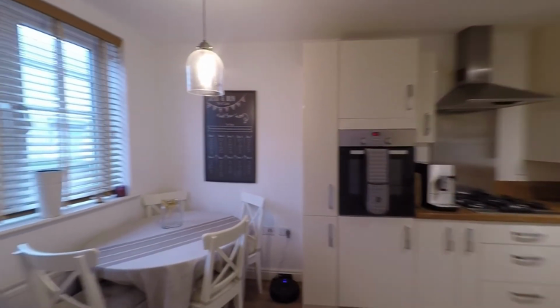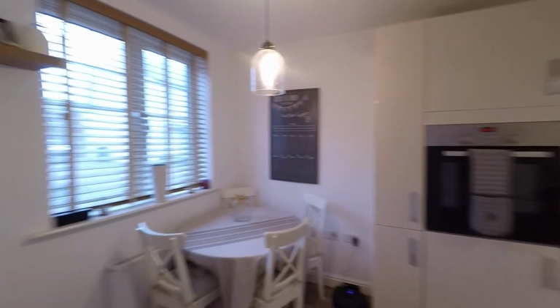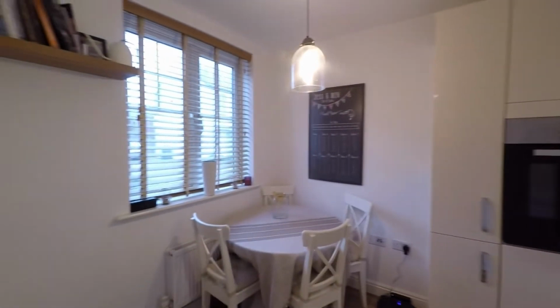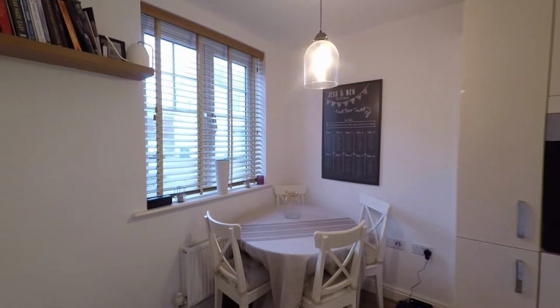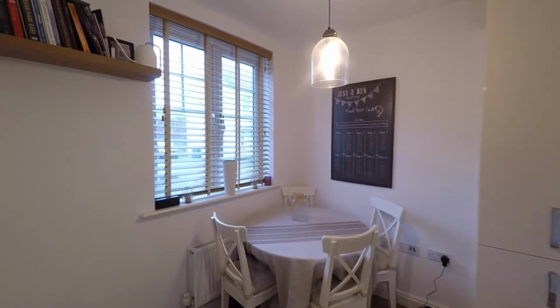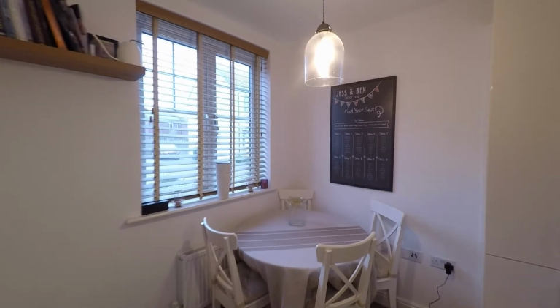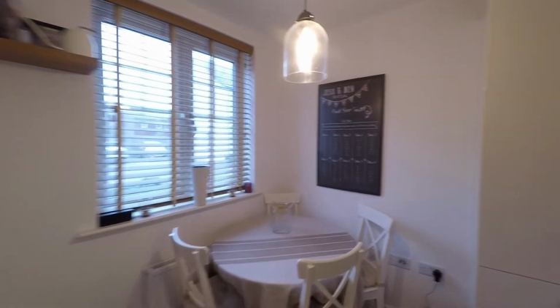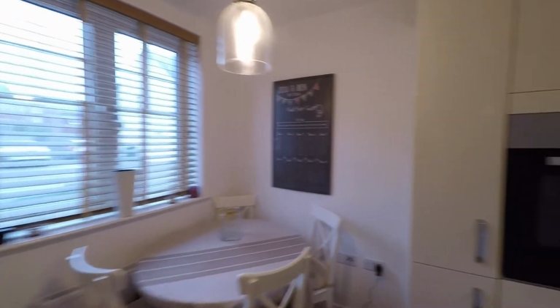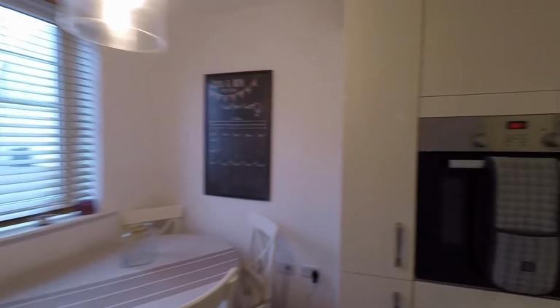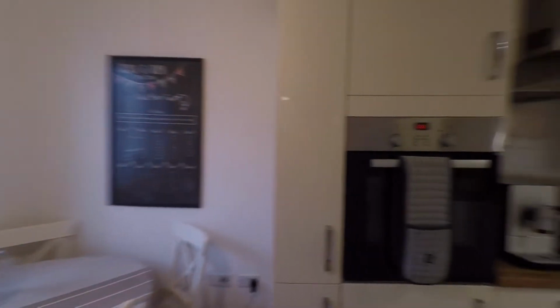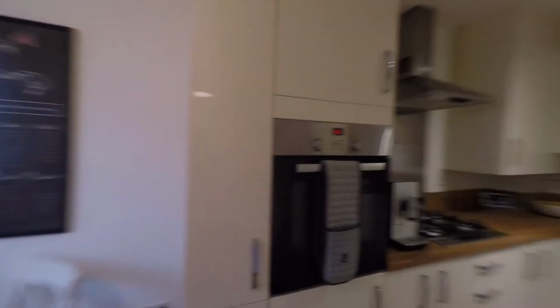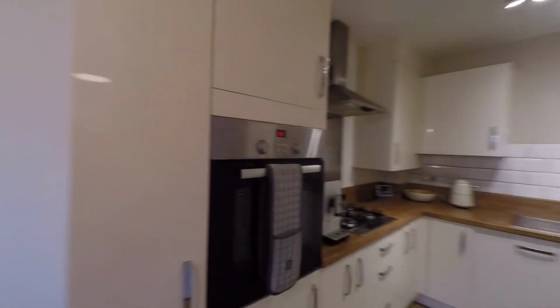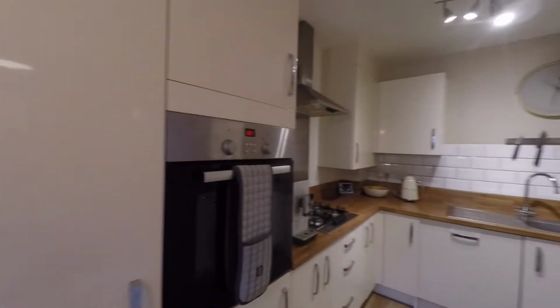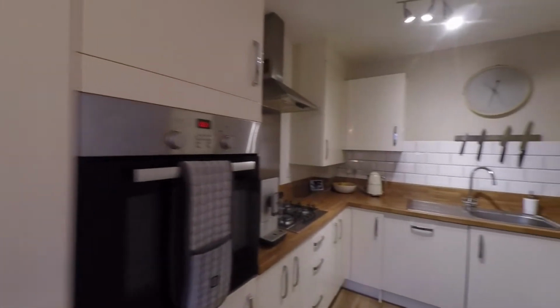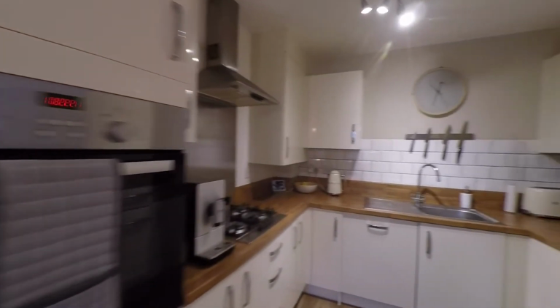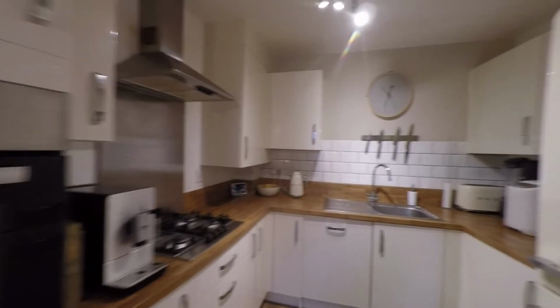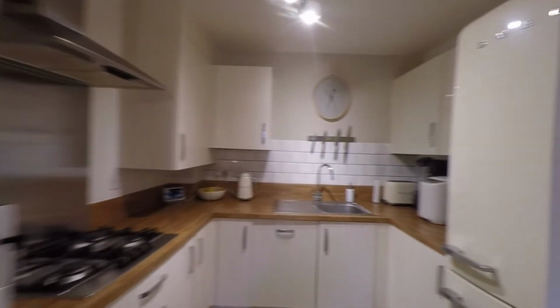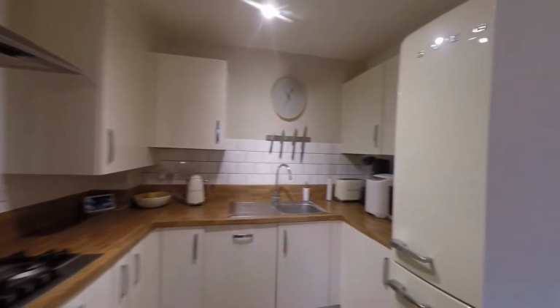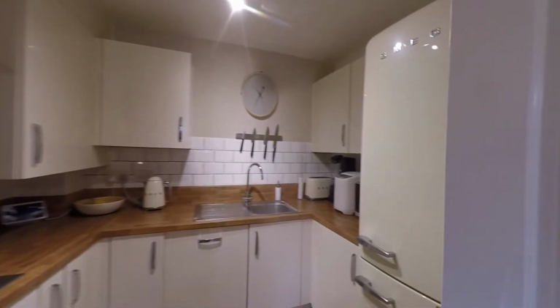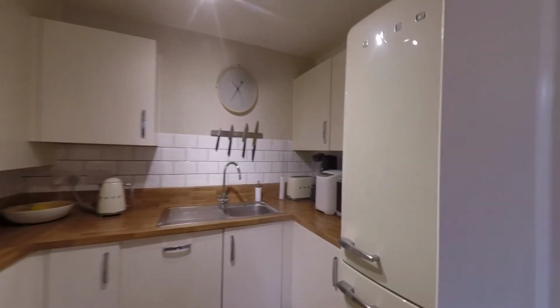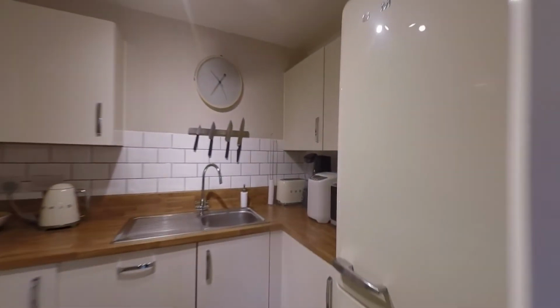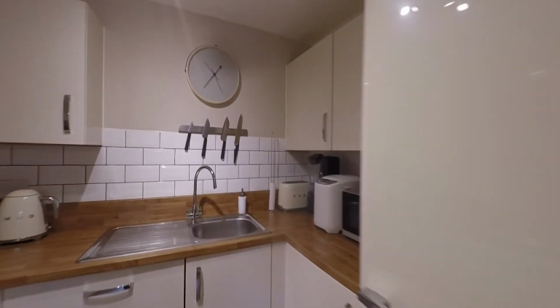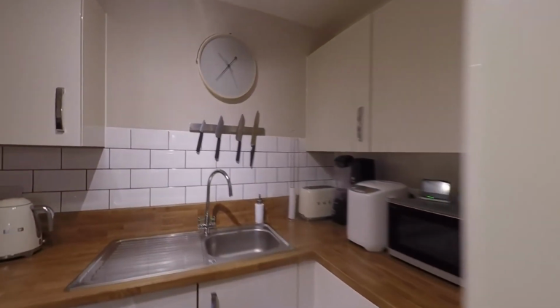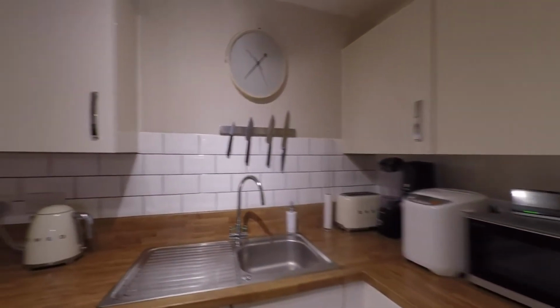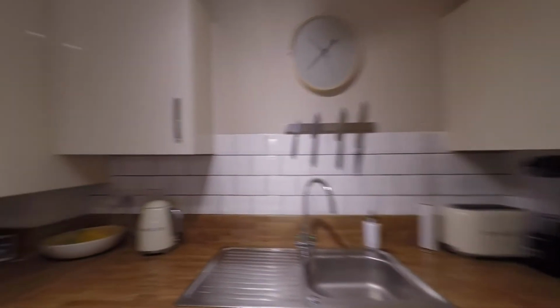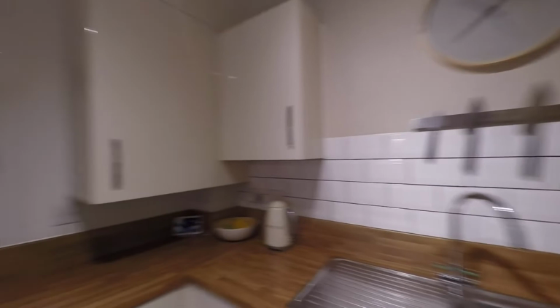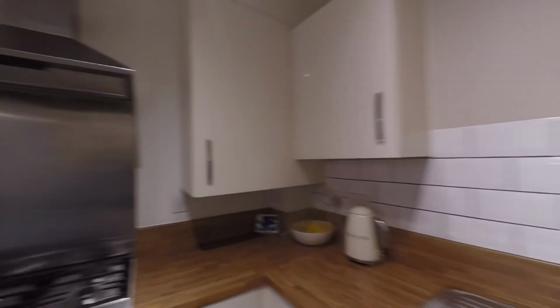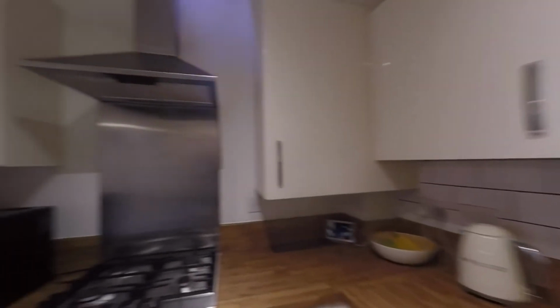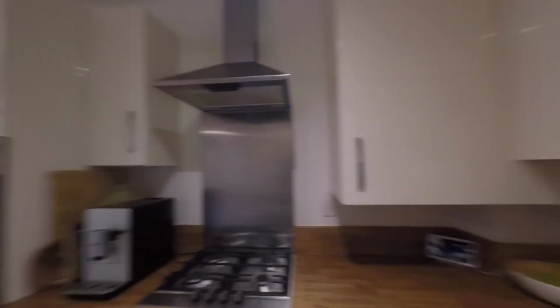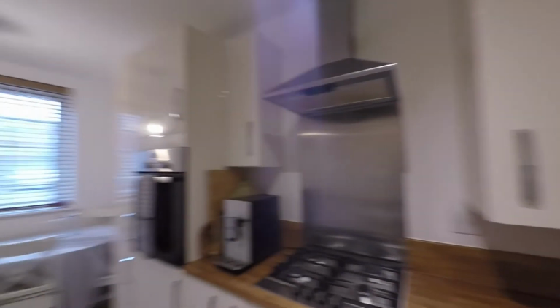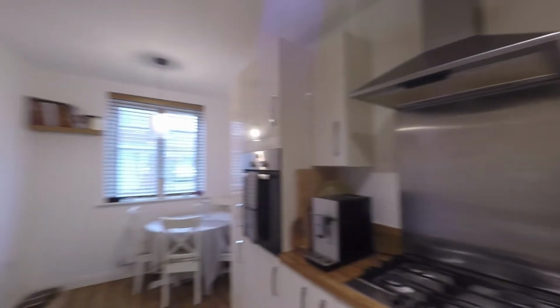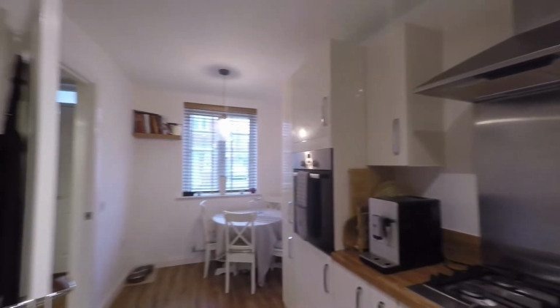Stepping inside the kitchen diner we can see that we have plenty of space here to the front of the room for your dining table and chairs. The kitchen itself is fitted with a very generous and higher end range of units and worktop space, and we also have integrated appliances plus further room here for your free-standing kitchen appliances as well.